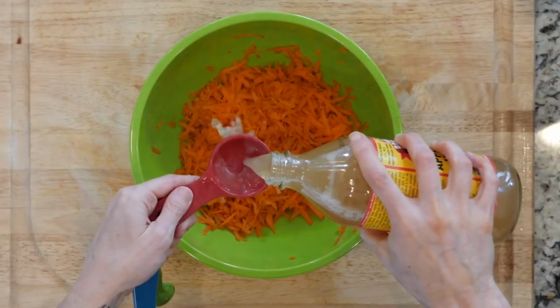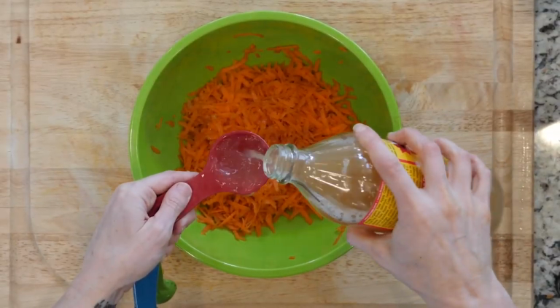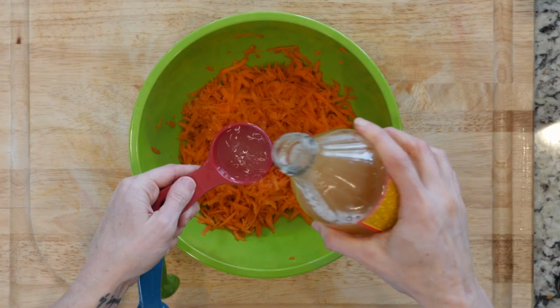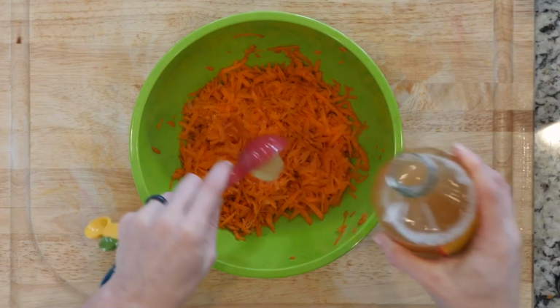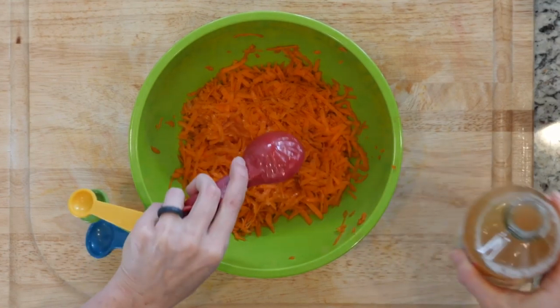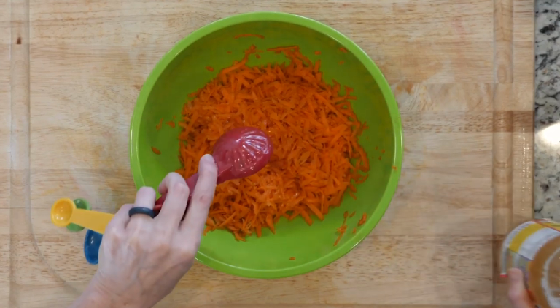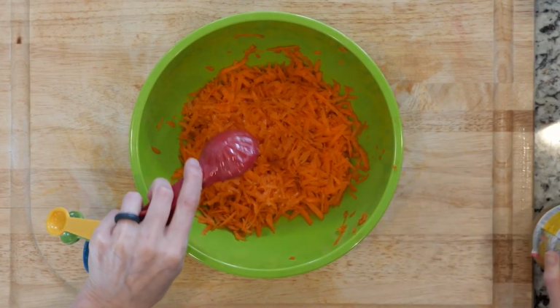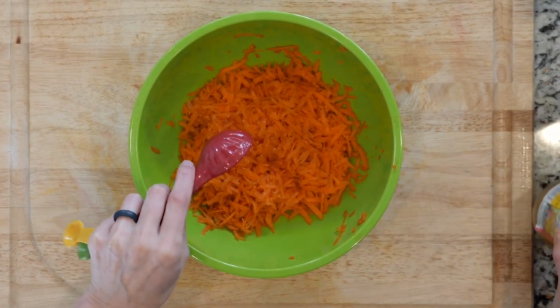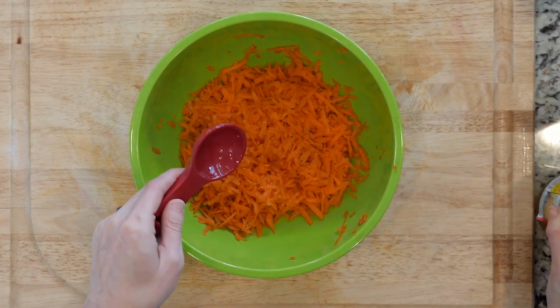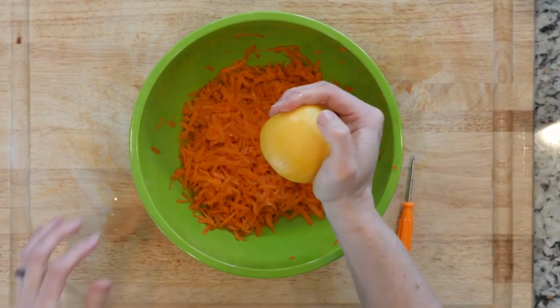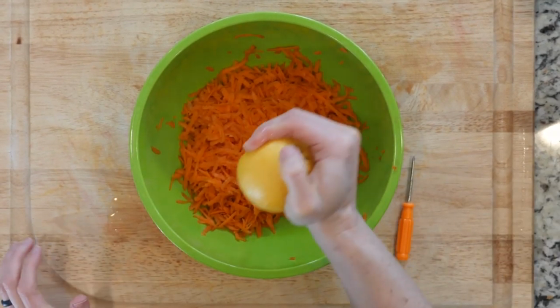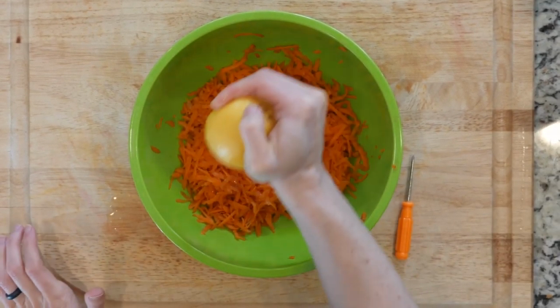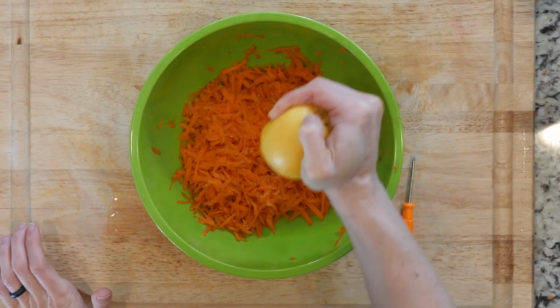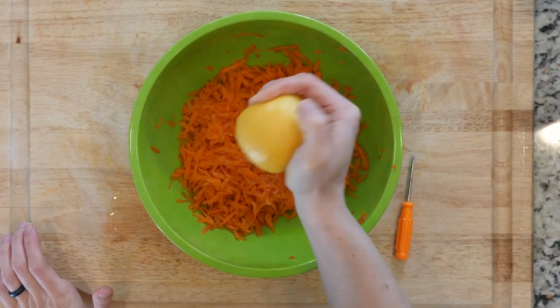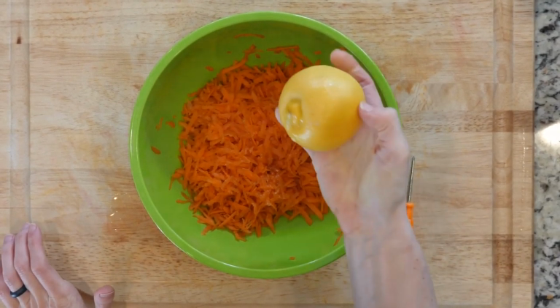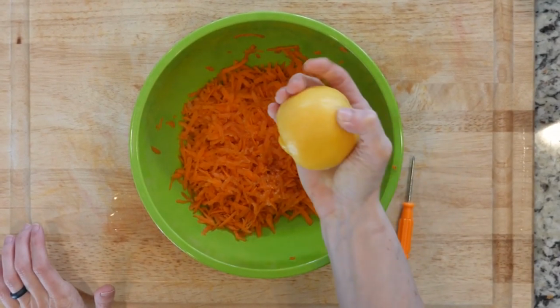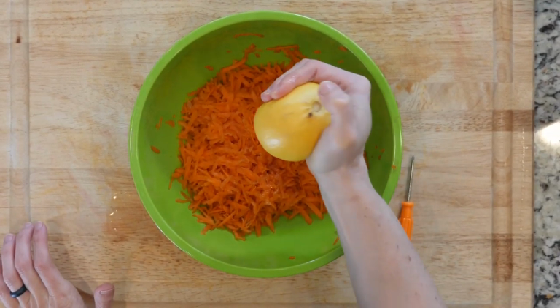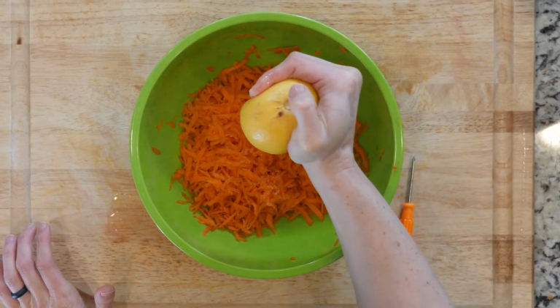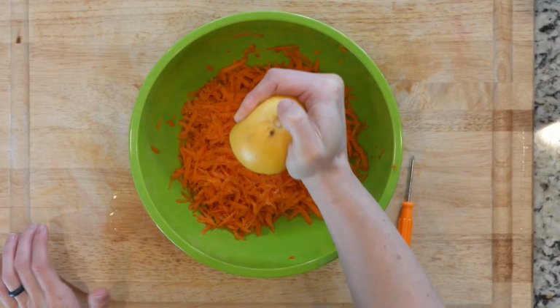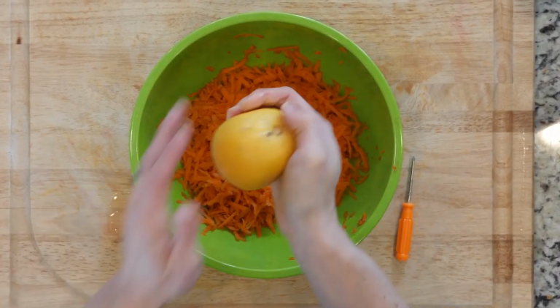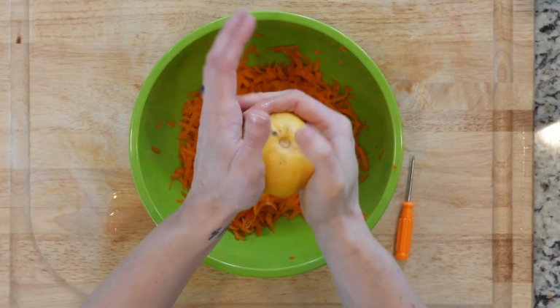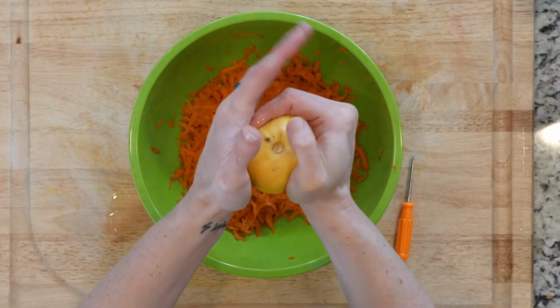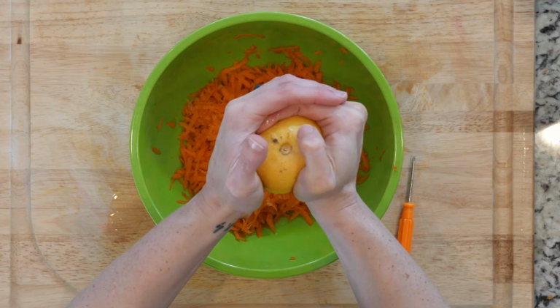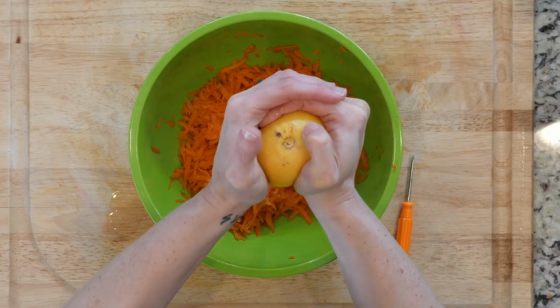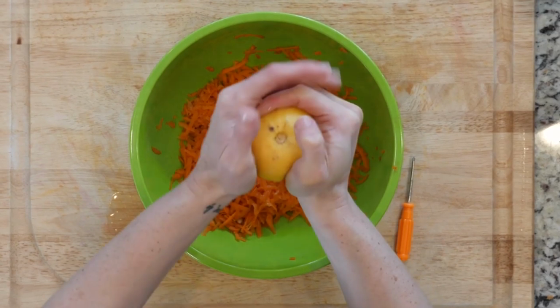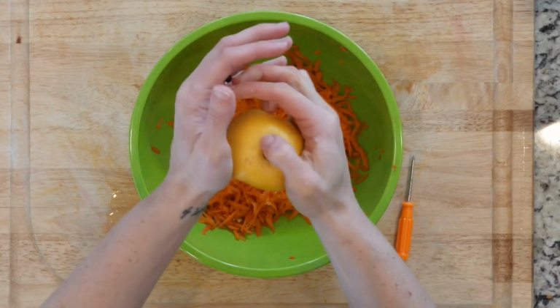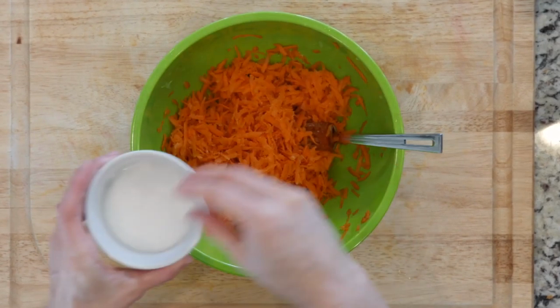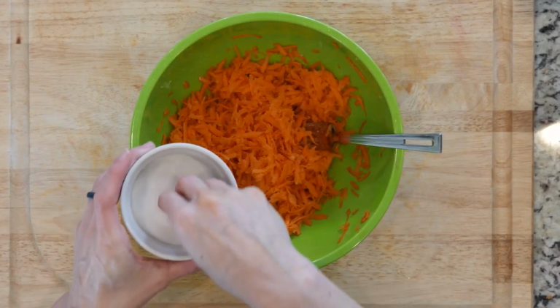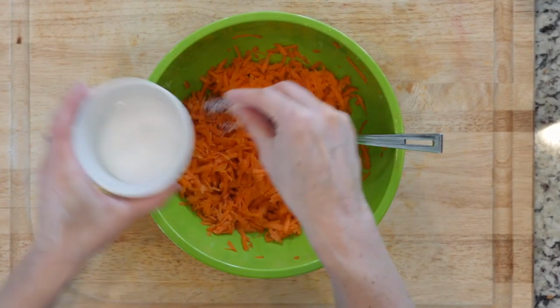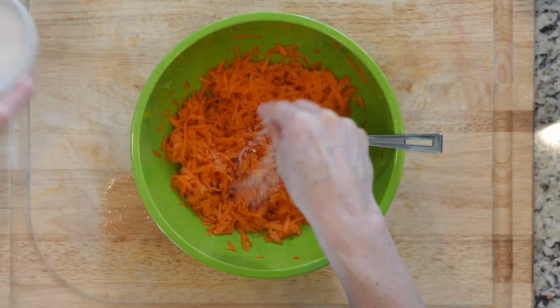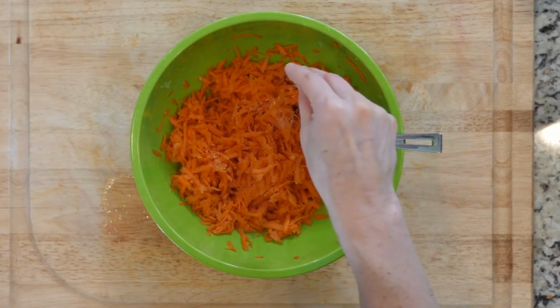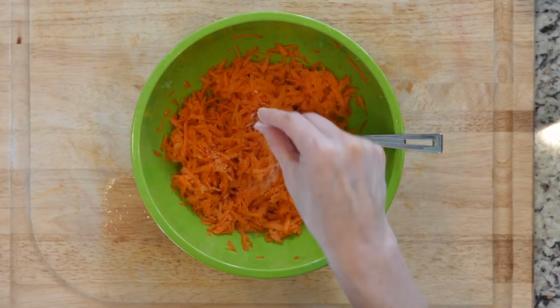While the meat is cooking, mix together the carrots, apple cider vinegar, olive oil, juice from one lemon, and some salt and pepper.